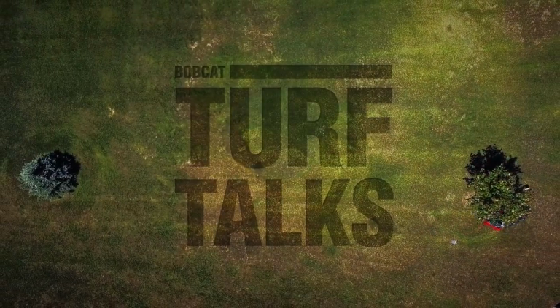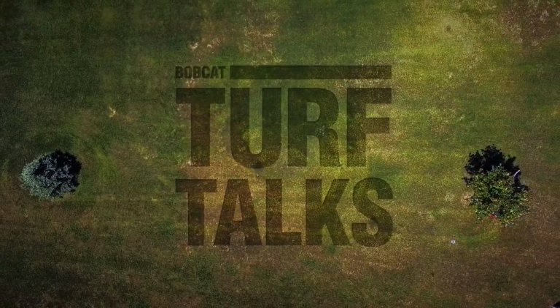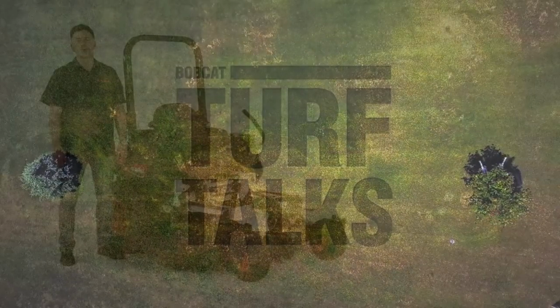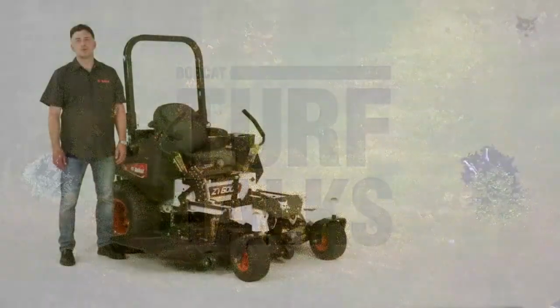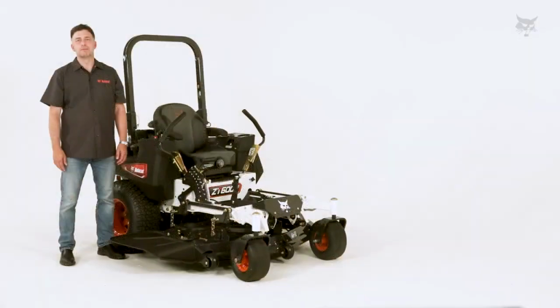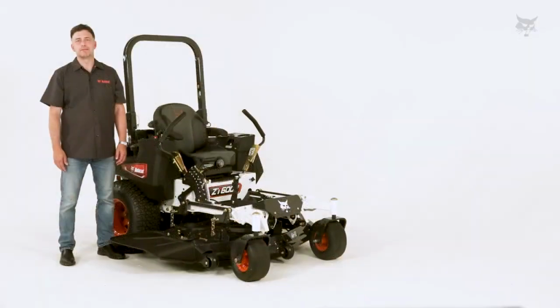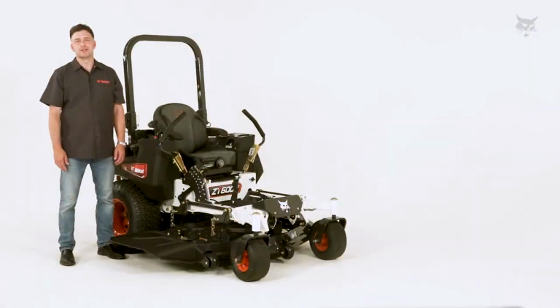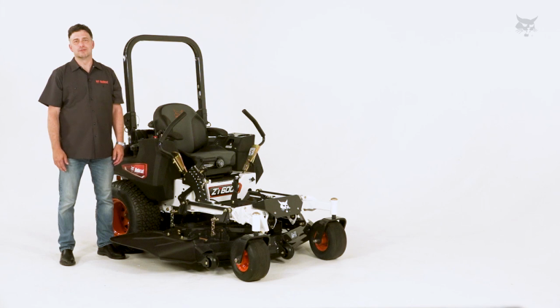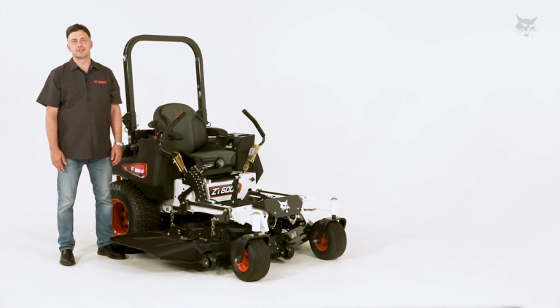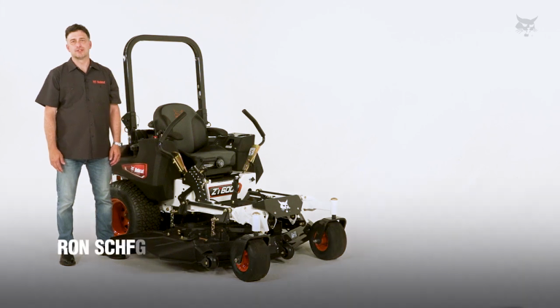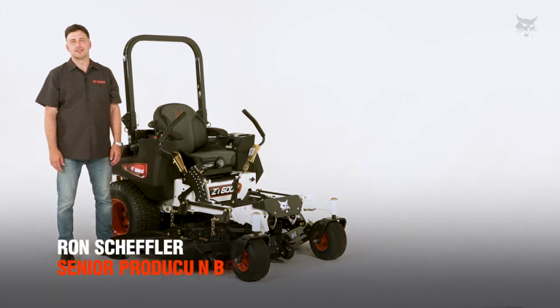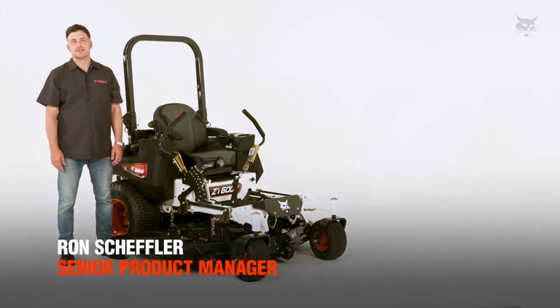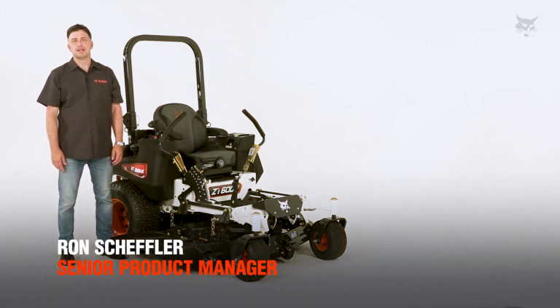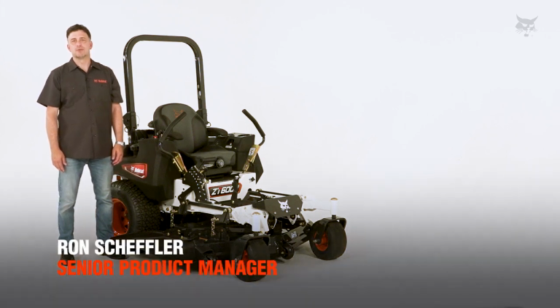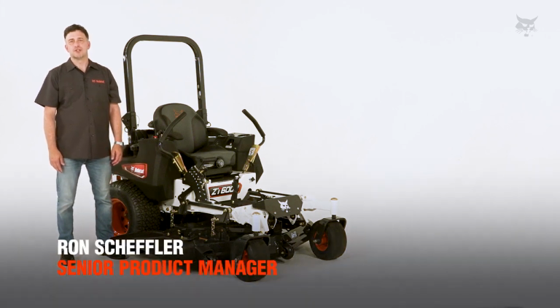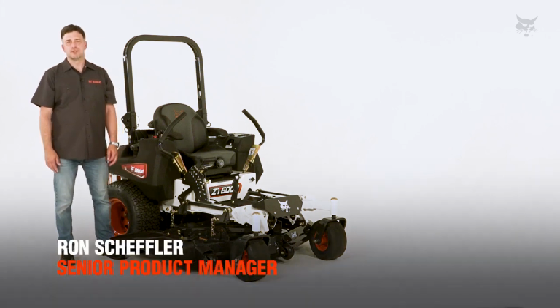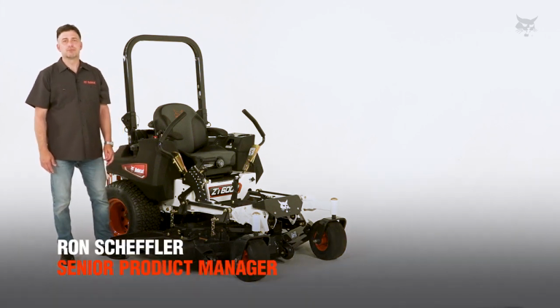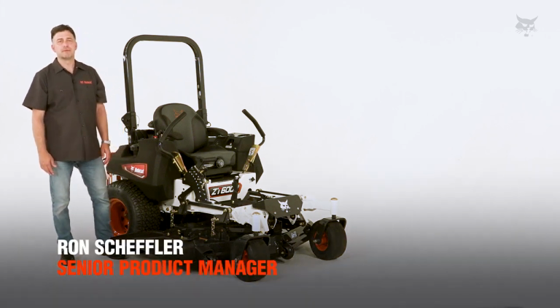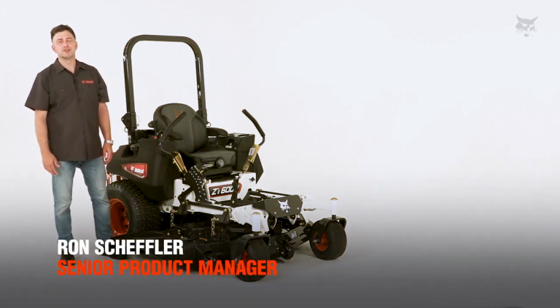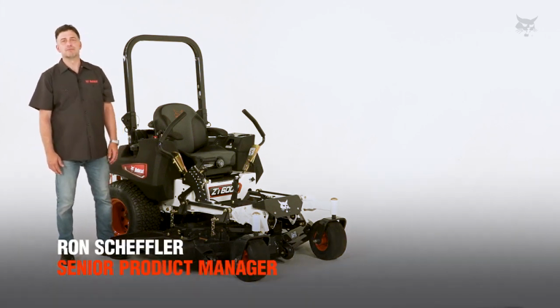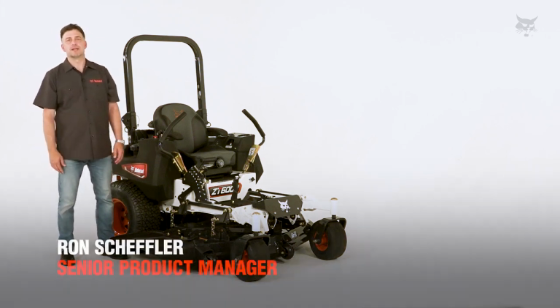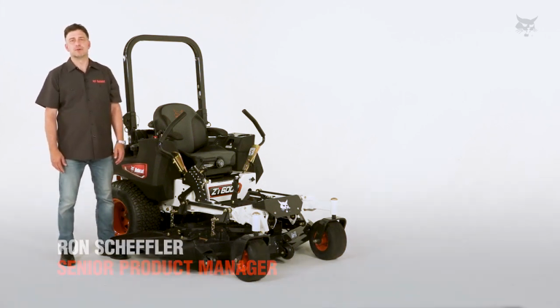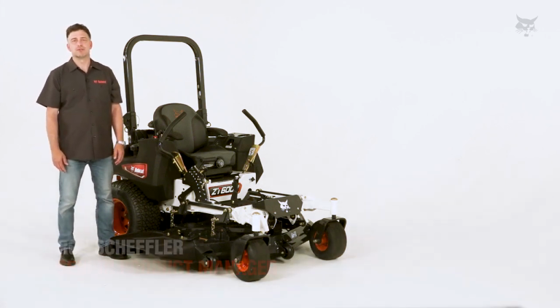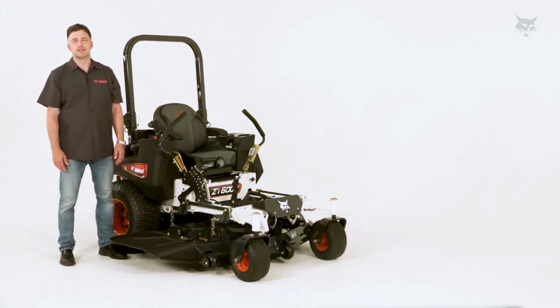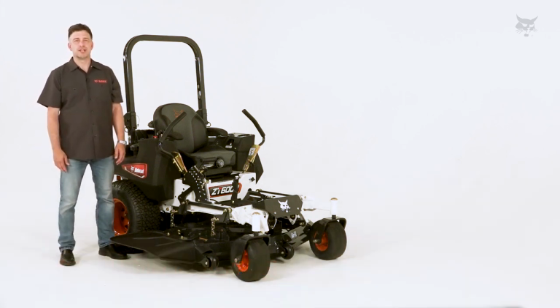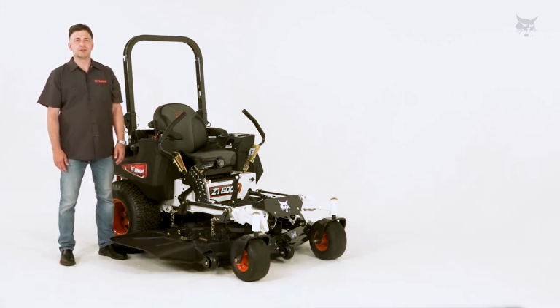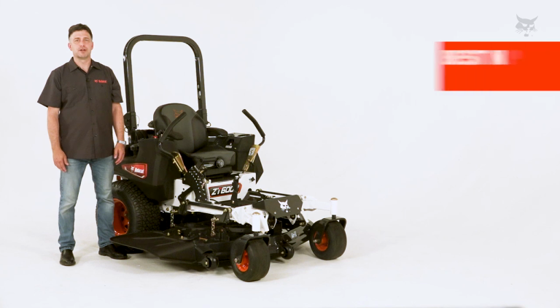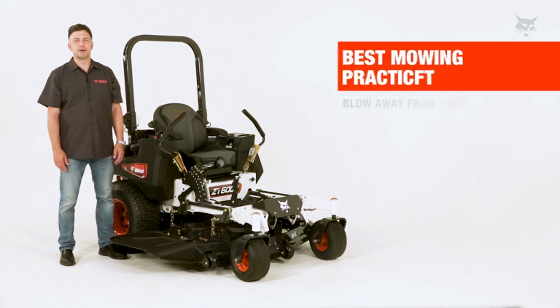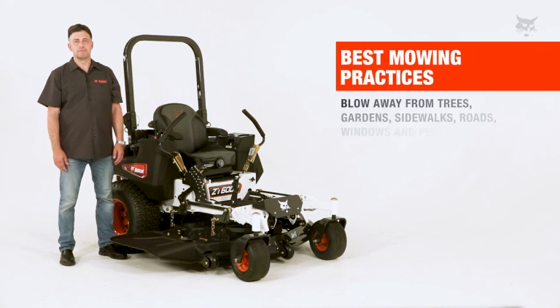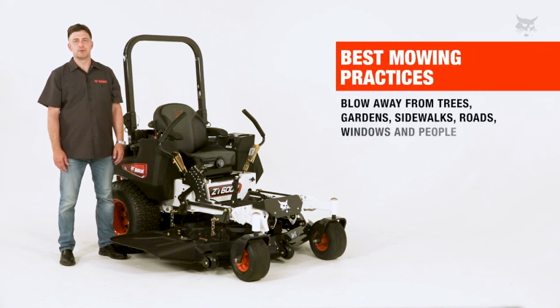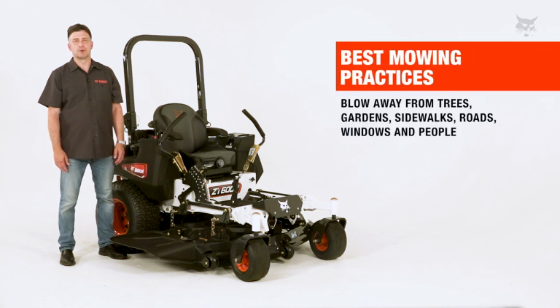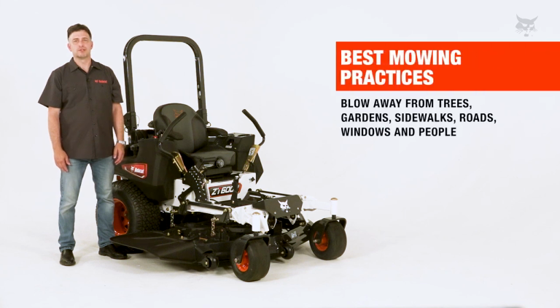Hey folks, welcome to Bobcat Turf Talks. My name is Ron Scheffler, Senior Product Manager for Bobcat Mowers, and today we're going to be talking about best mowing practices.